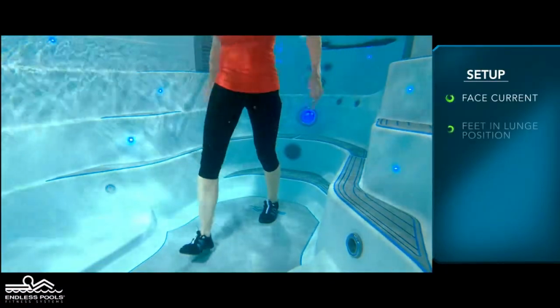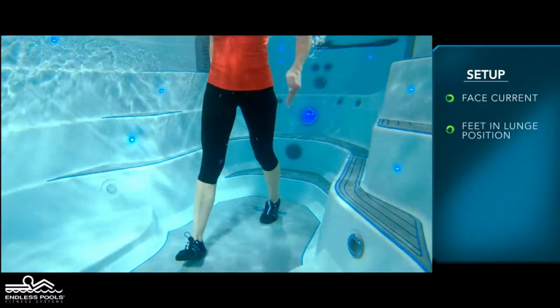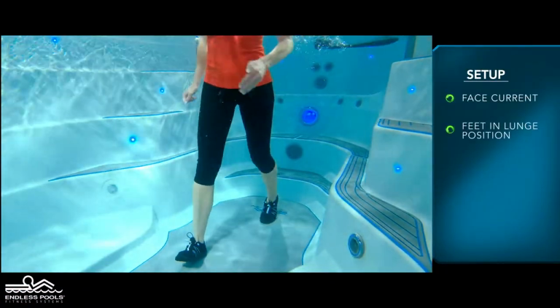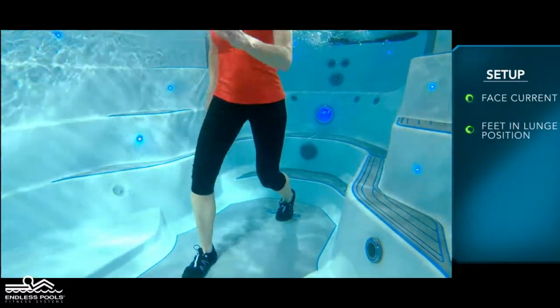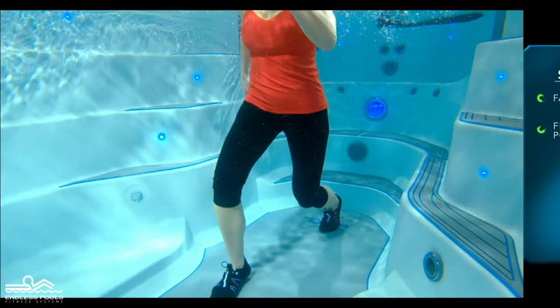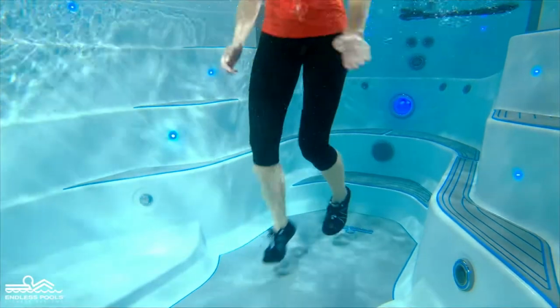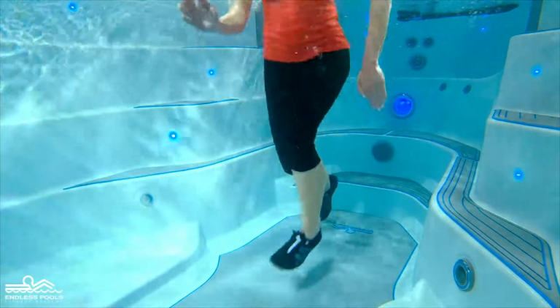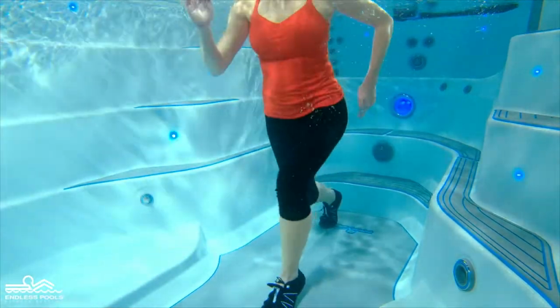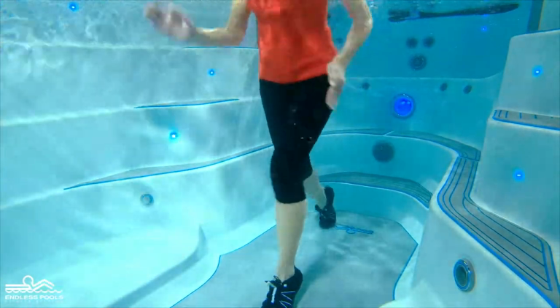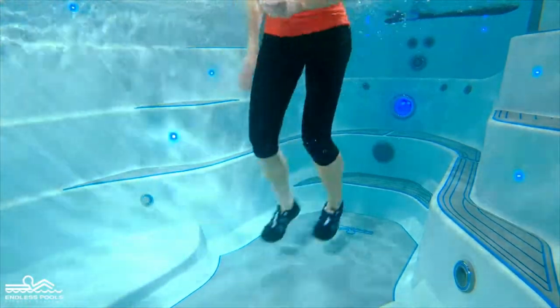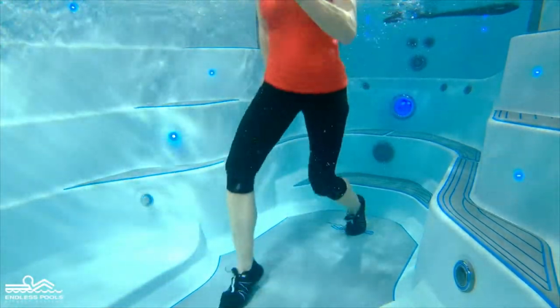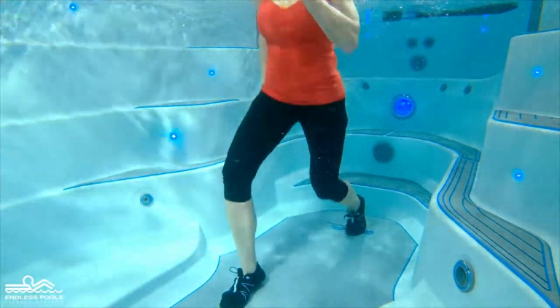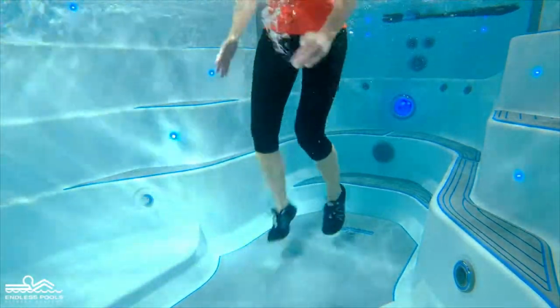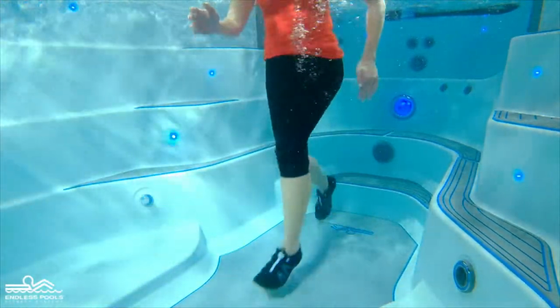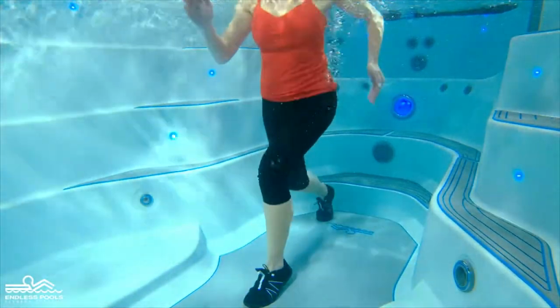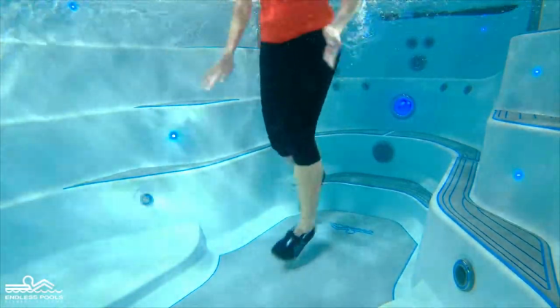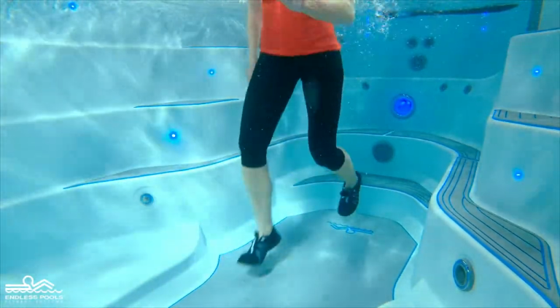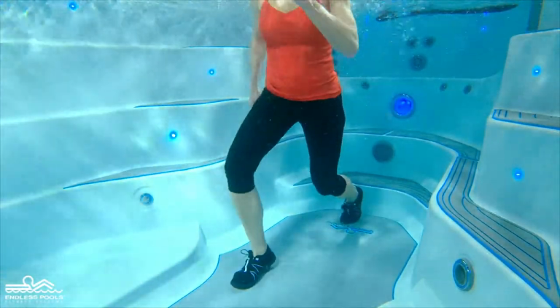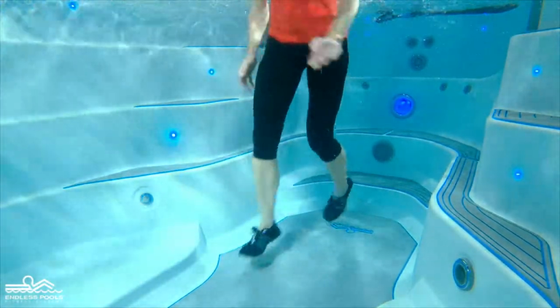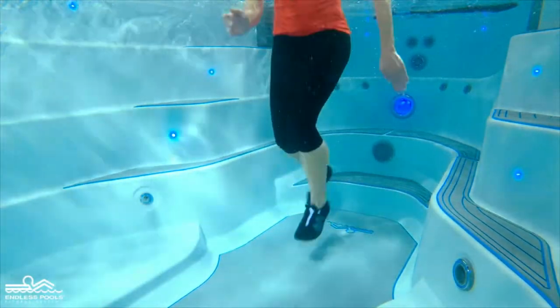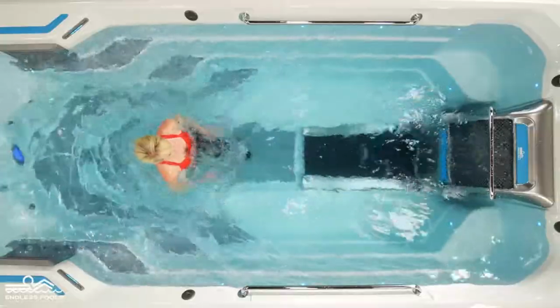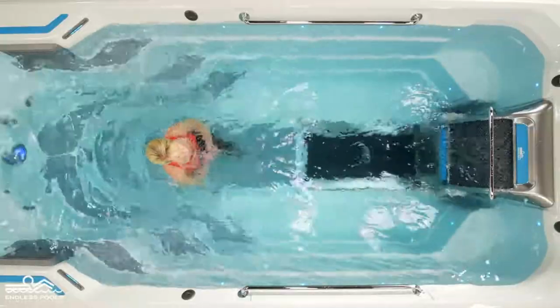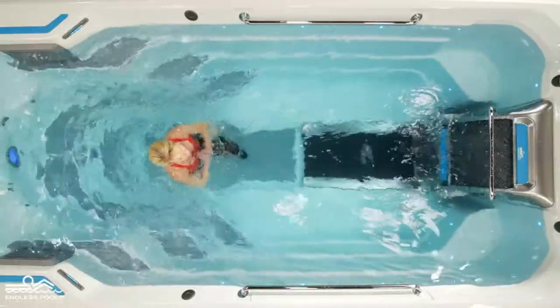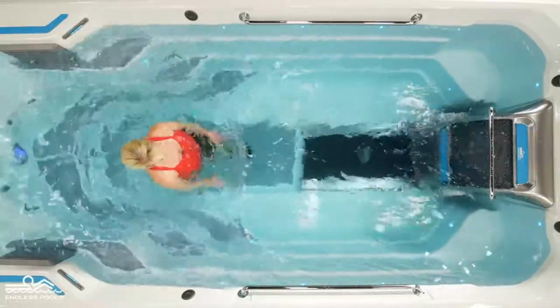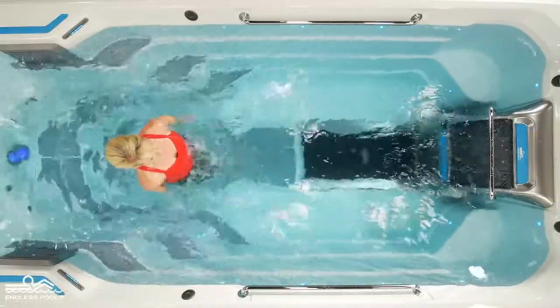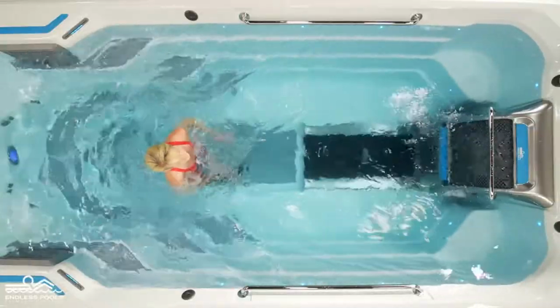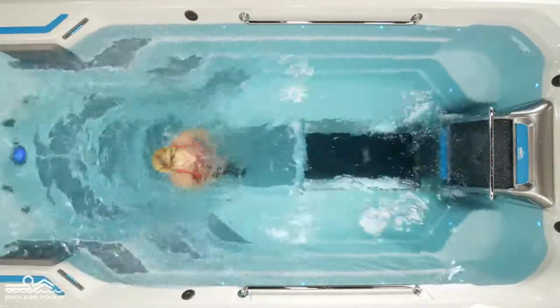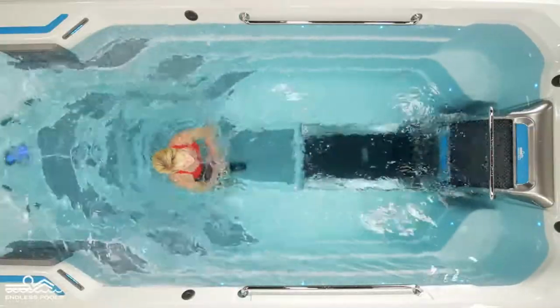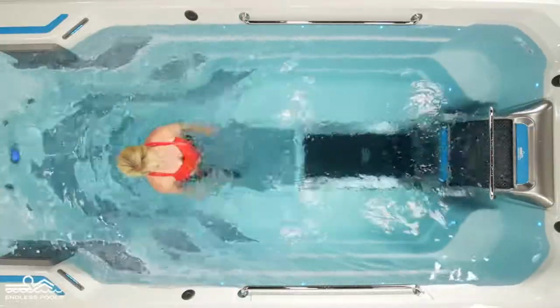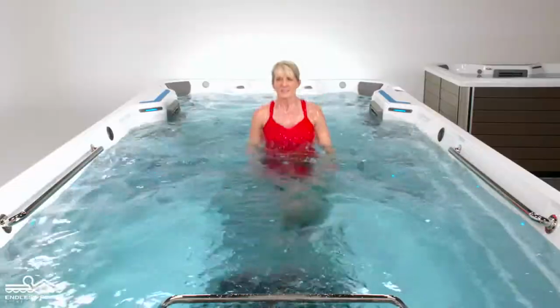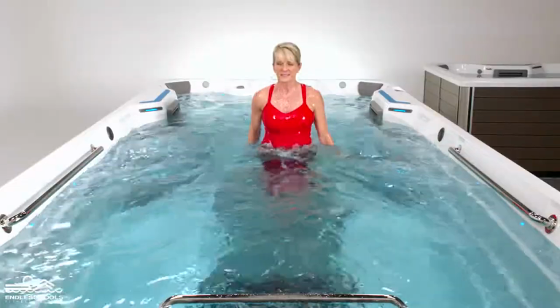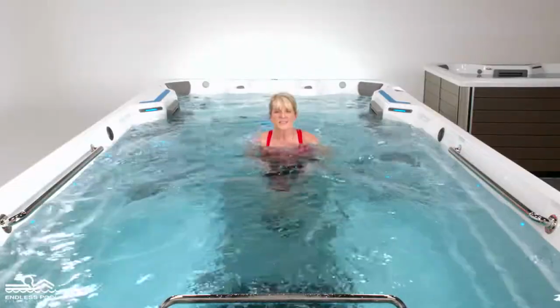Begin the exercise by jumping off the floor of the endless pool. At the top of the jump, reverse the position of the feet. Make sure to engage your arms on this exercise to assist in performing the movement.